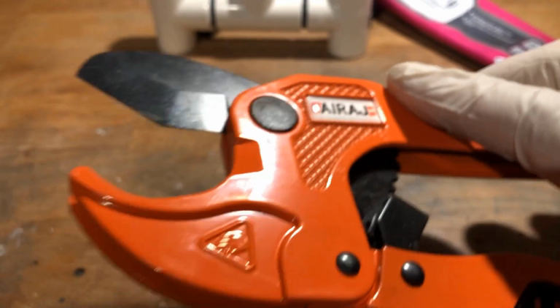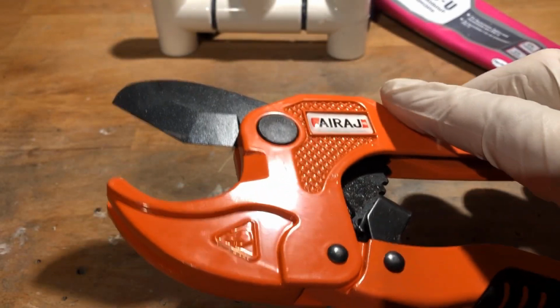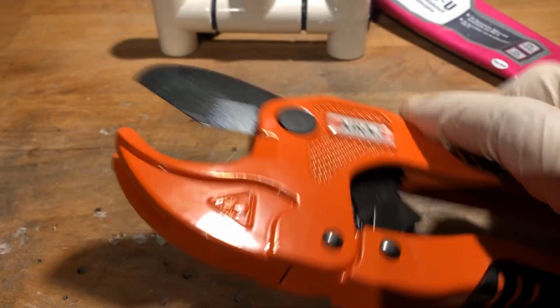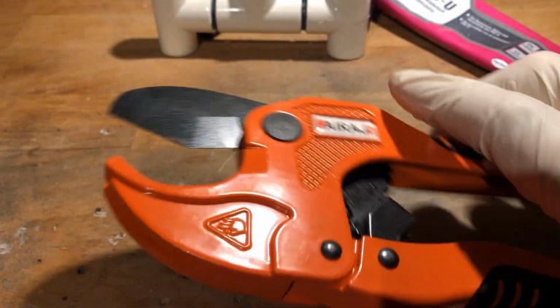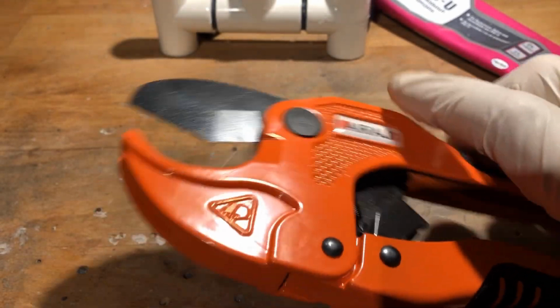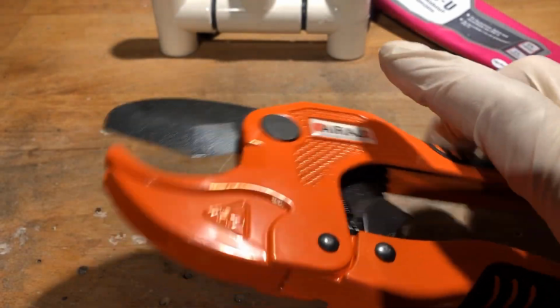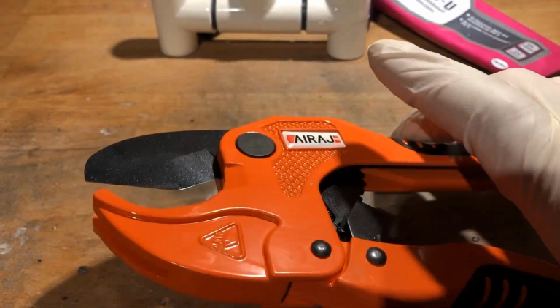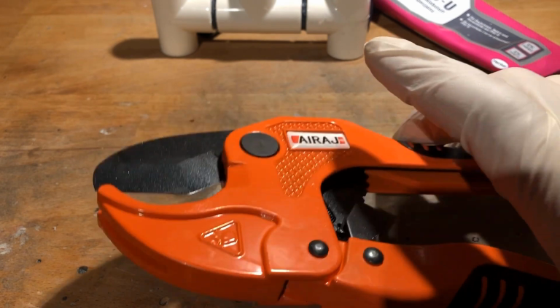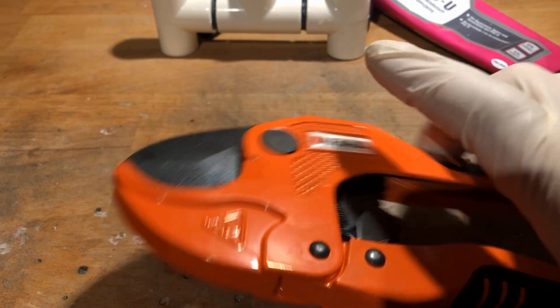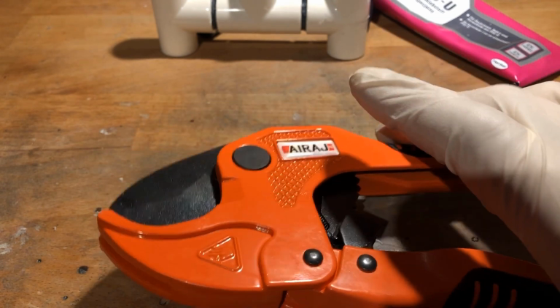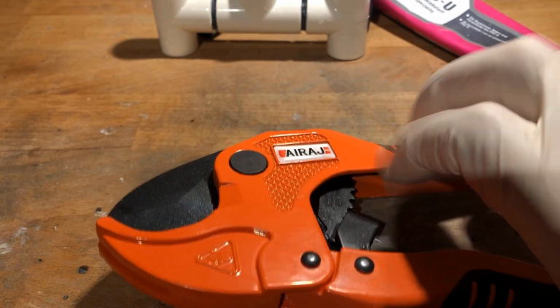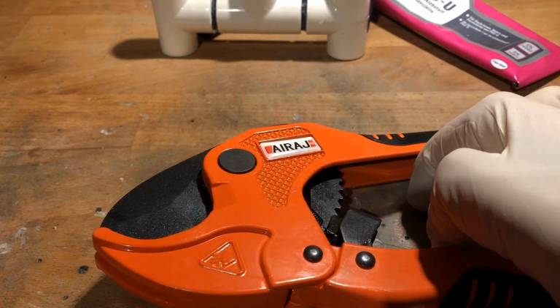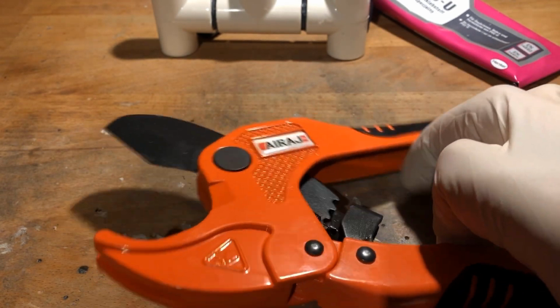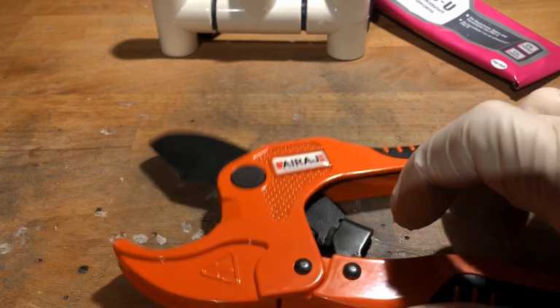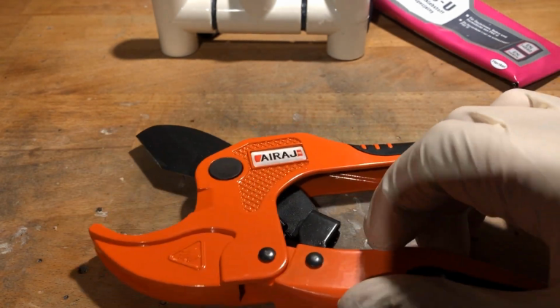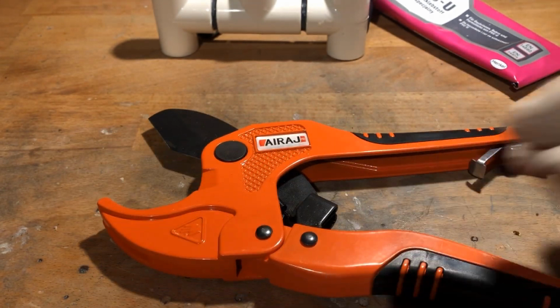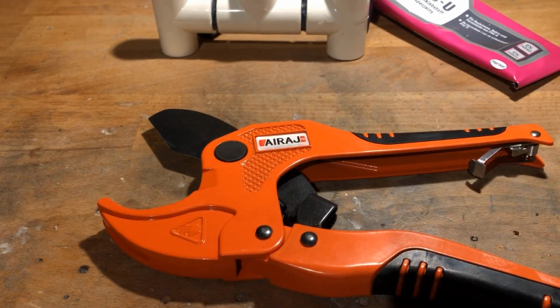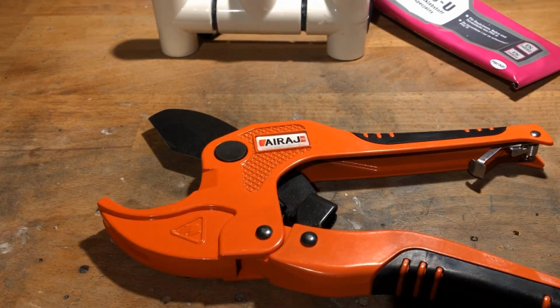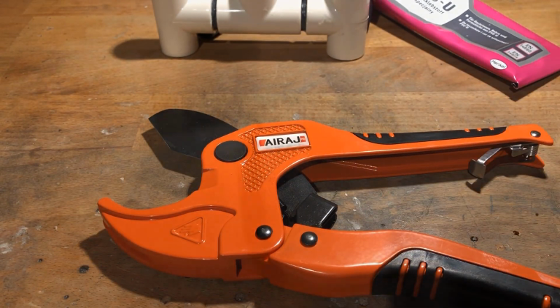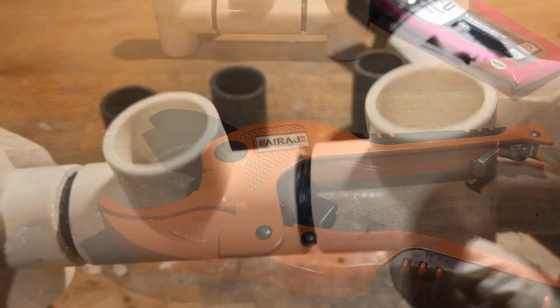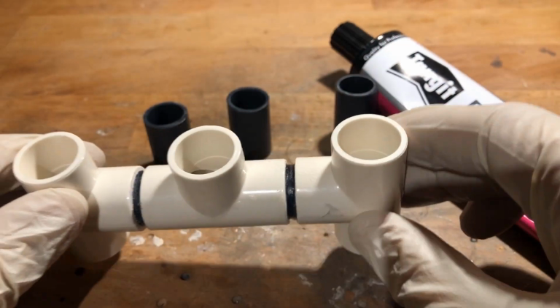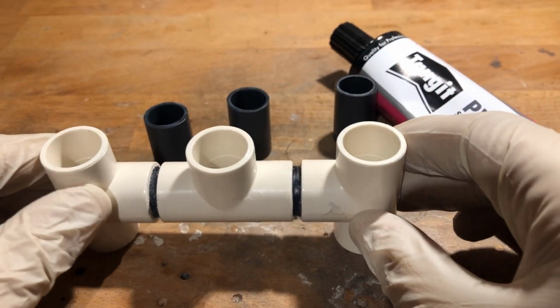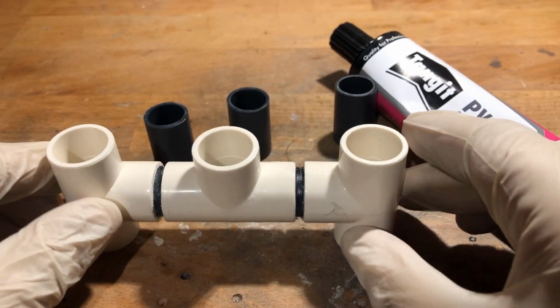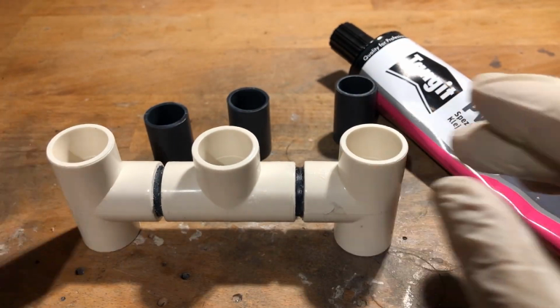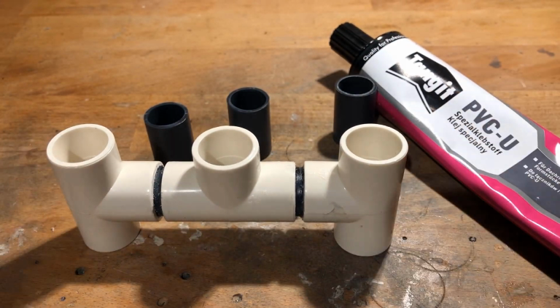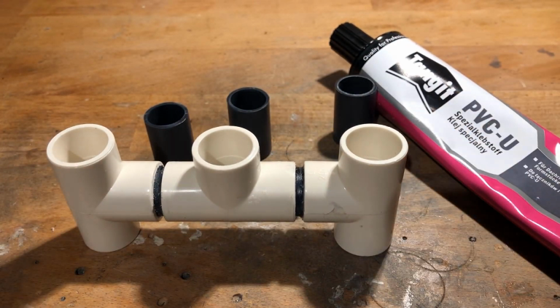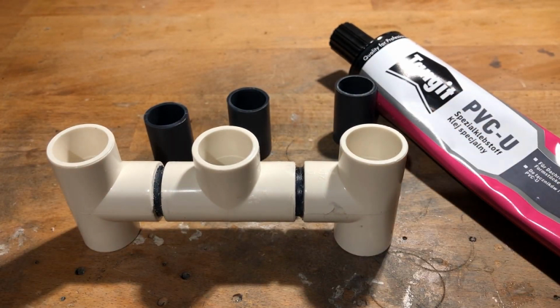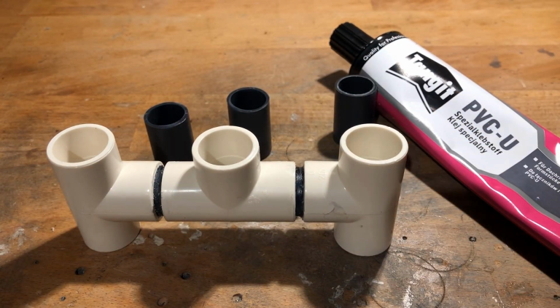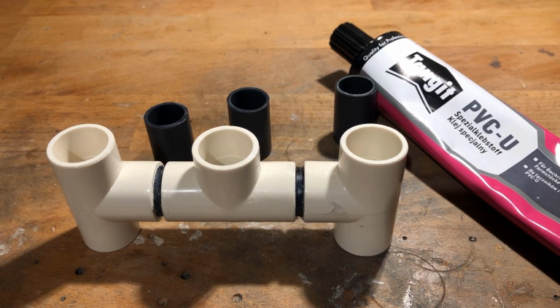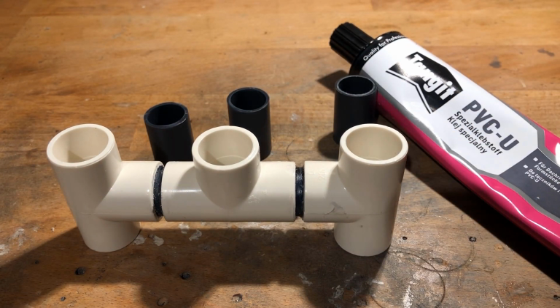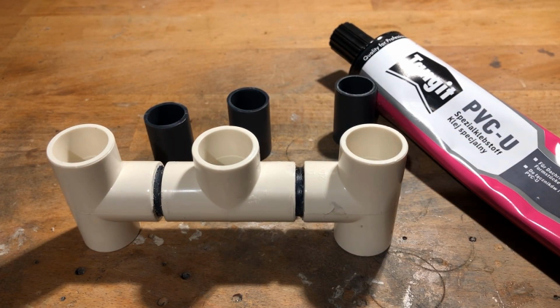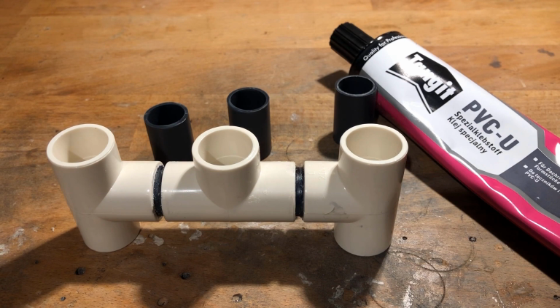I used a special pipe cutter to cut the PVC pipe to length. This way, perfect cuts succeed. In the next step, I cut three more PVC pipes to length accordingly.